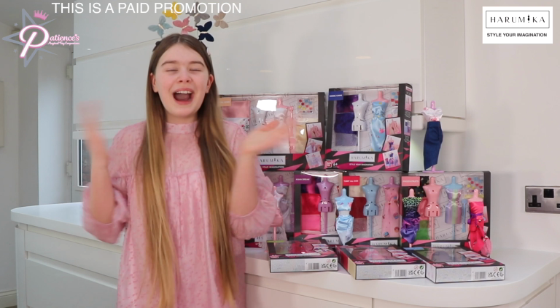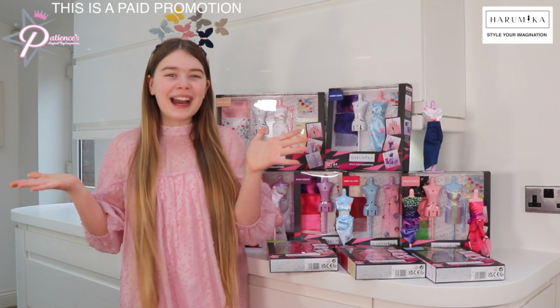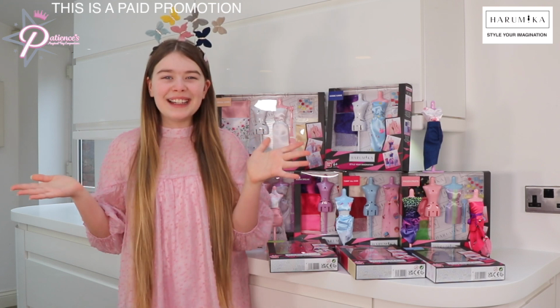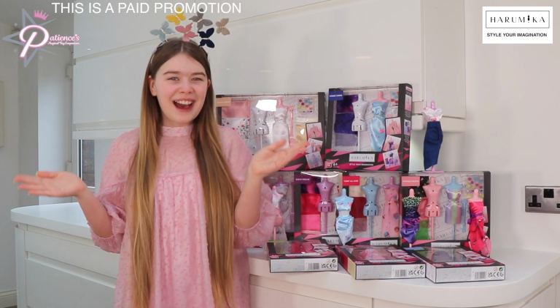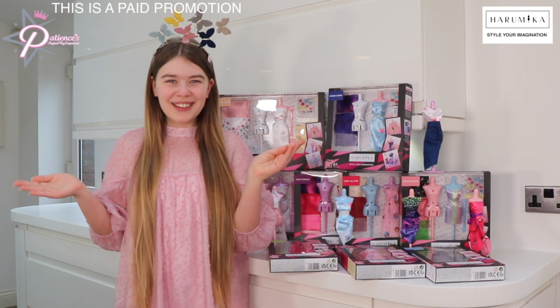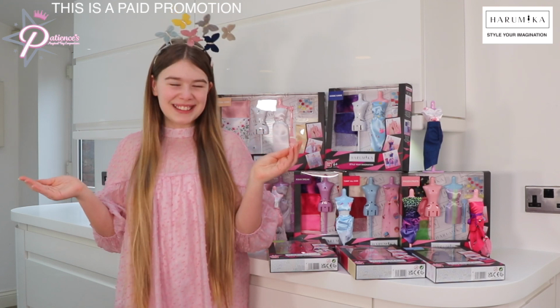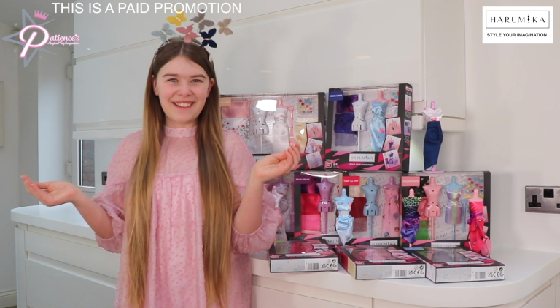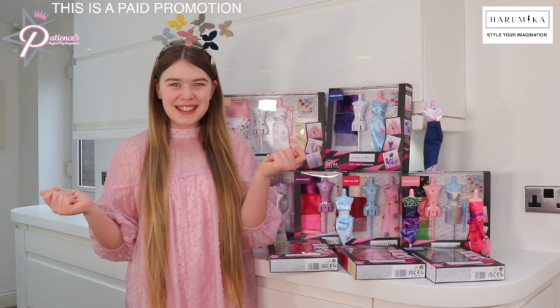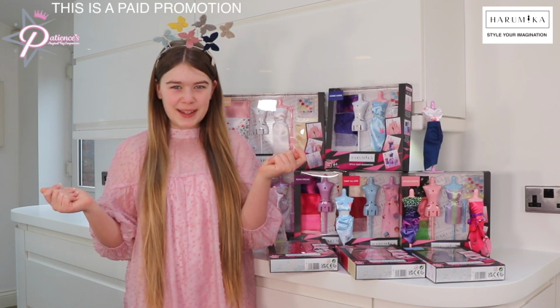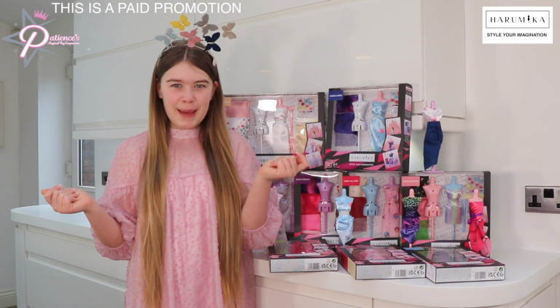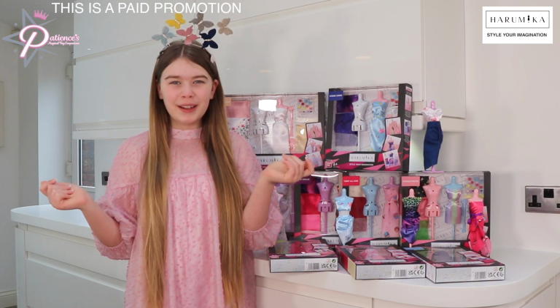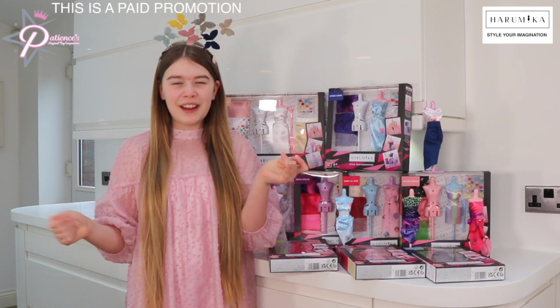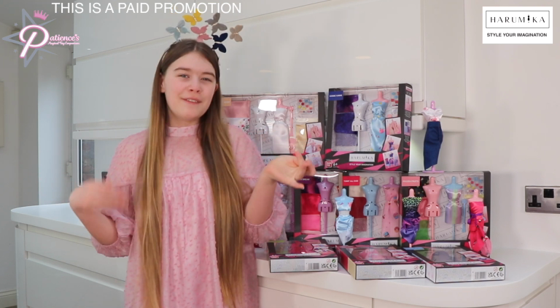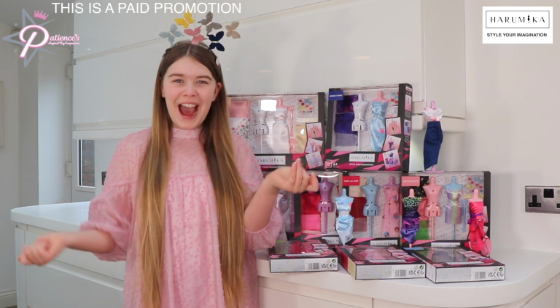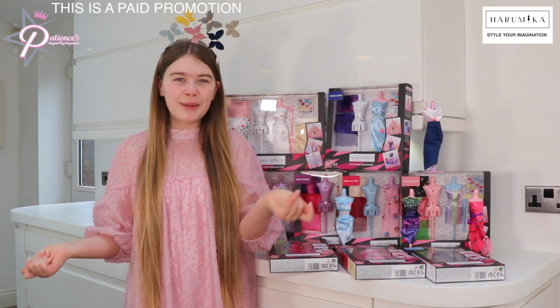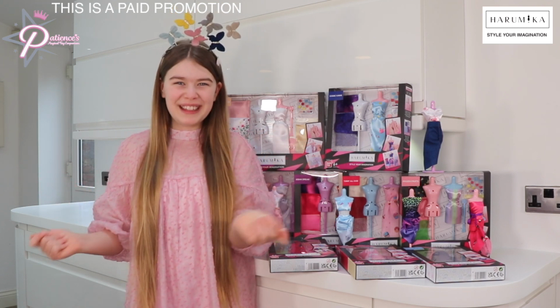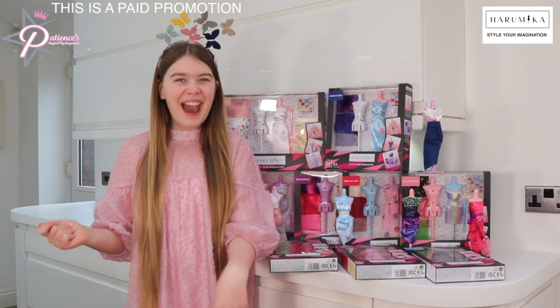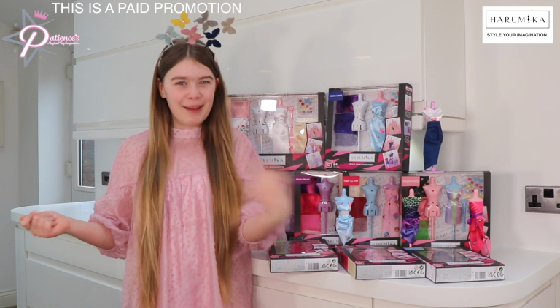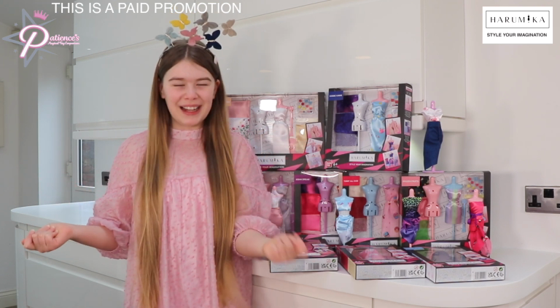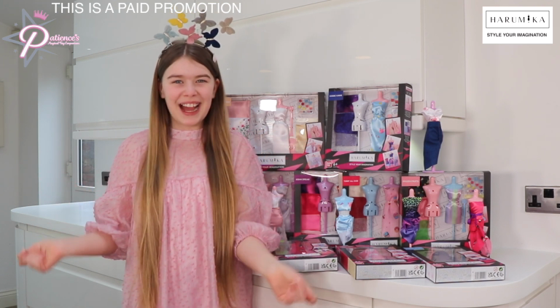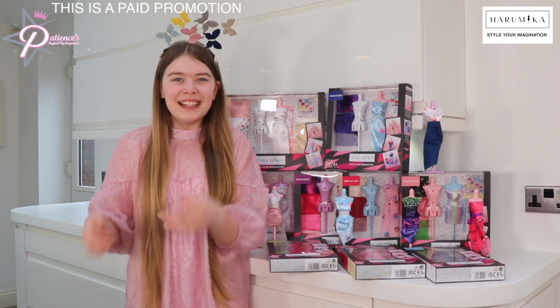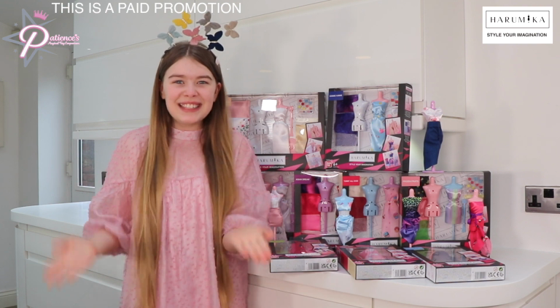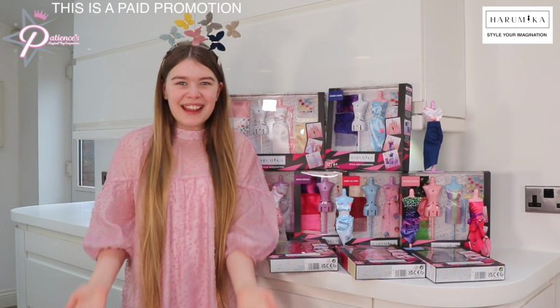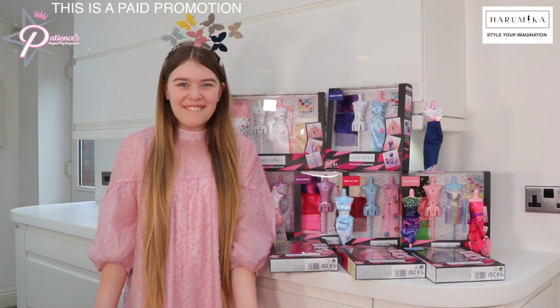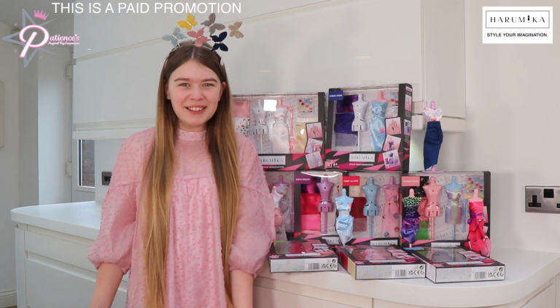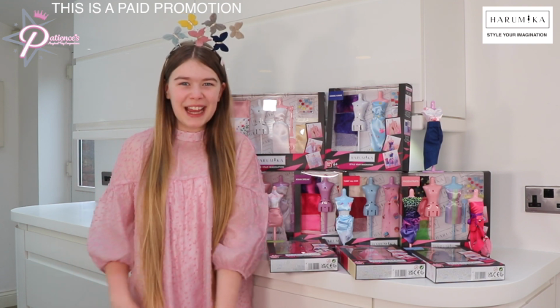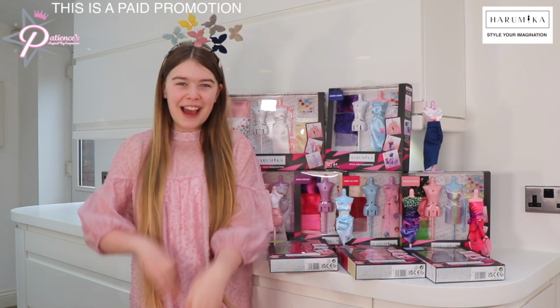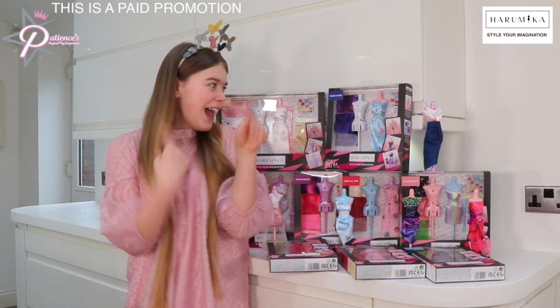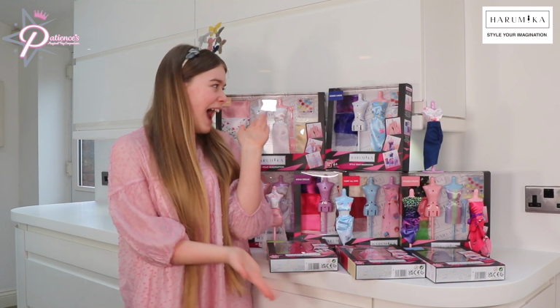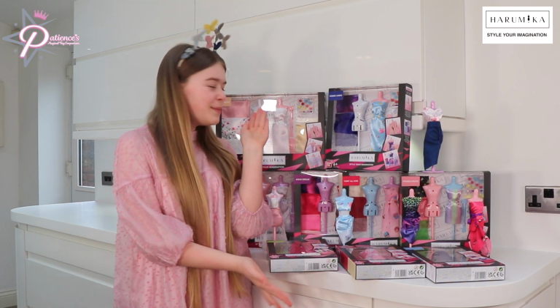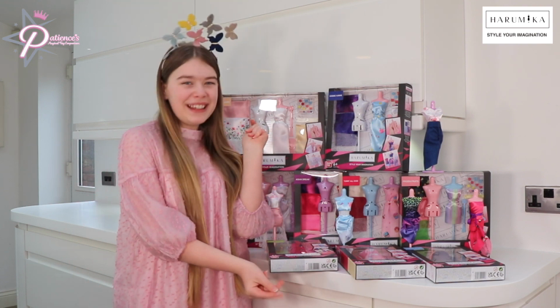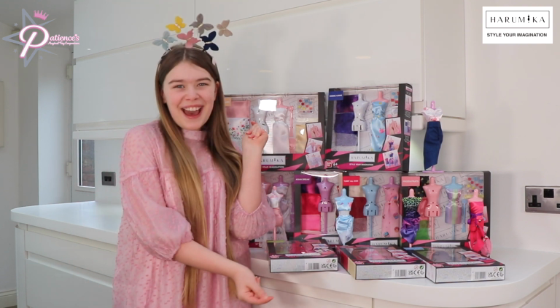Hi guys, how are you all doing? This is a paid promotion for Haramika and Bandai. Today, we're going to be checking out Haramika.